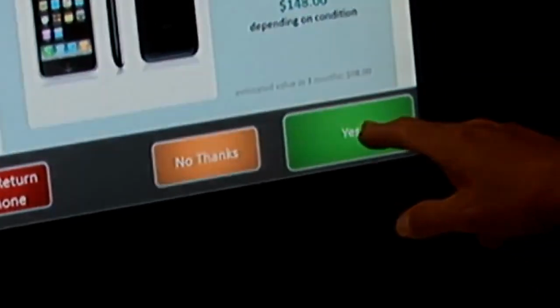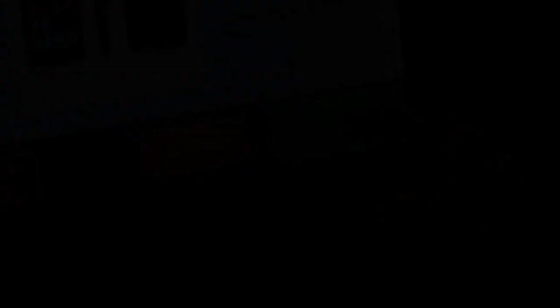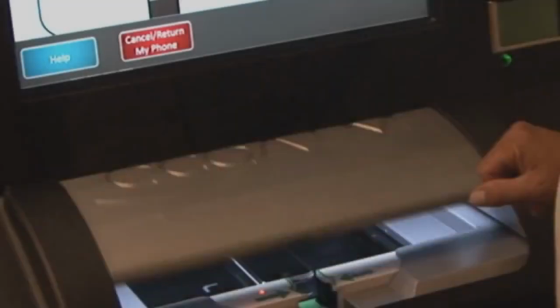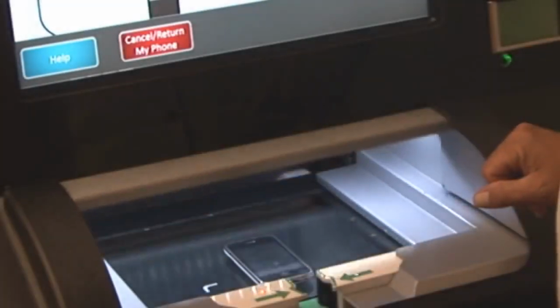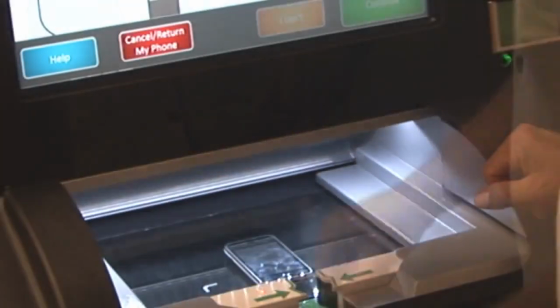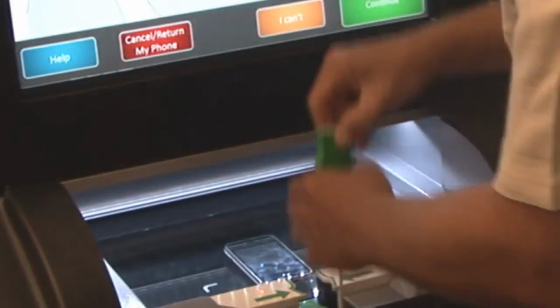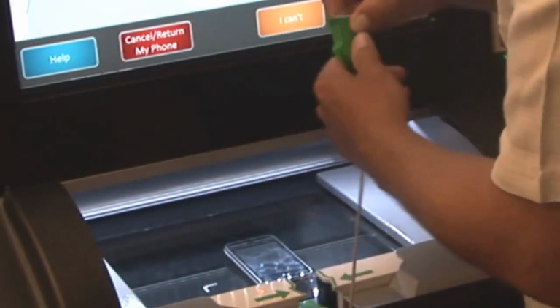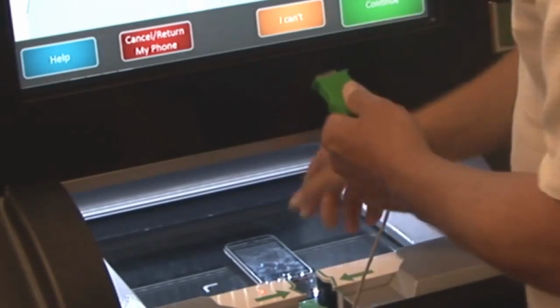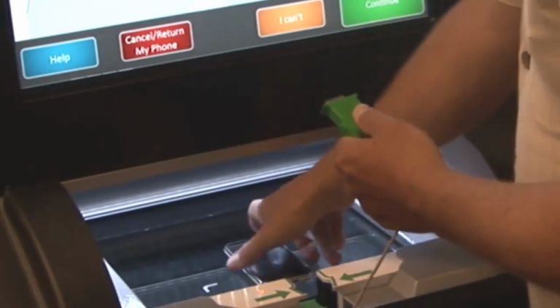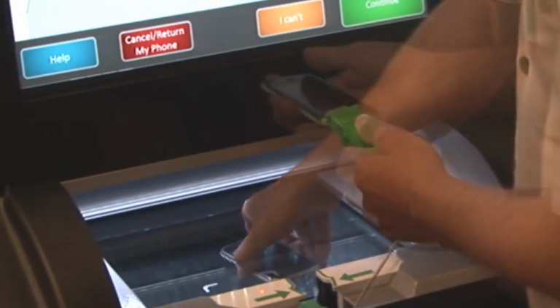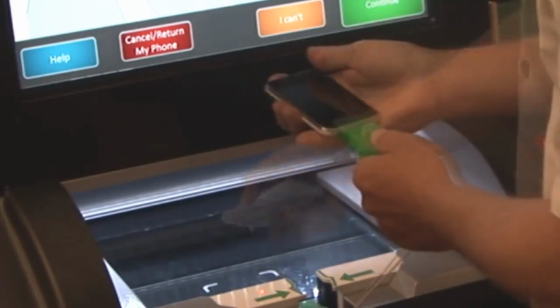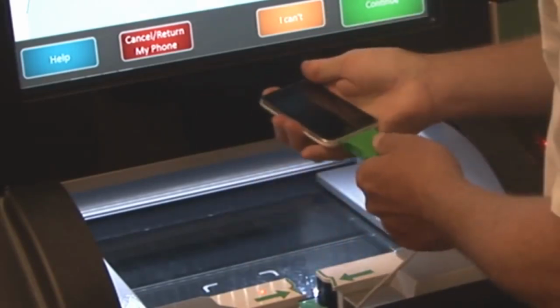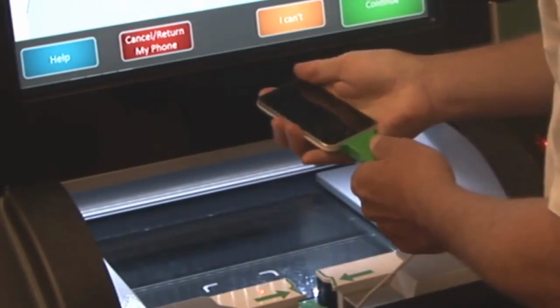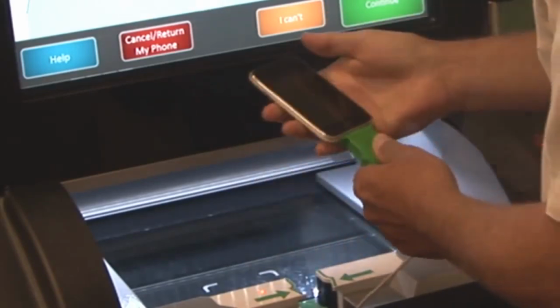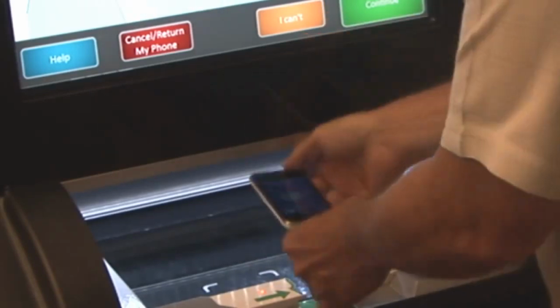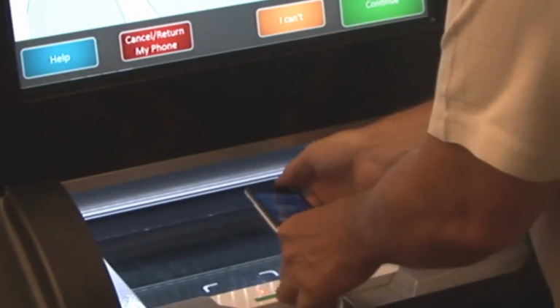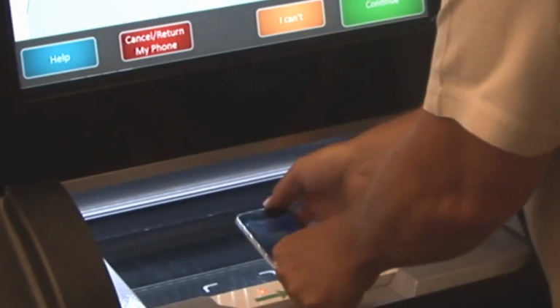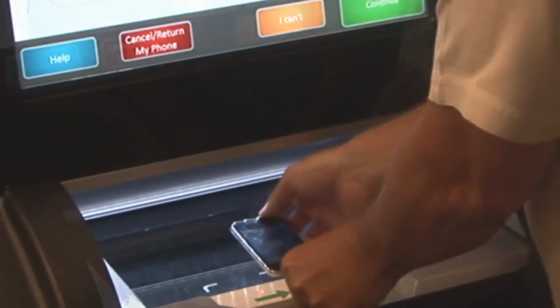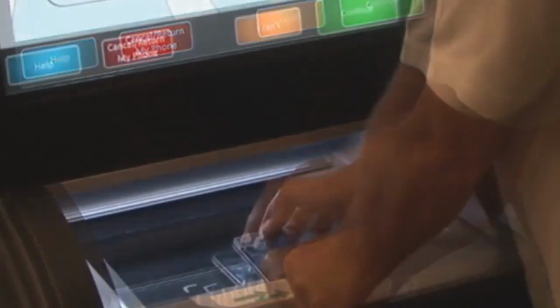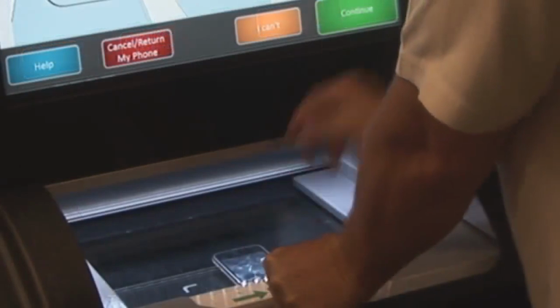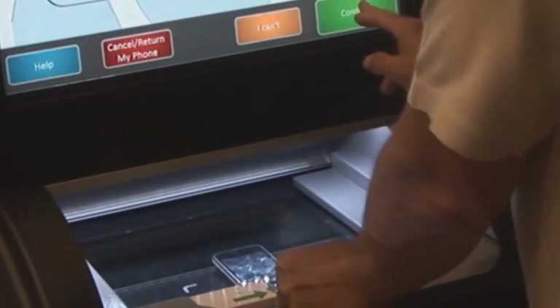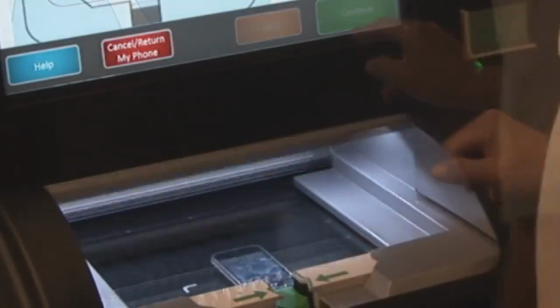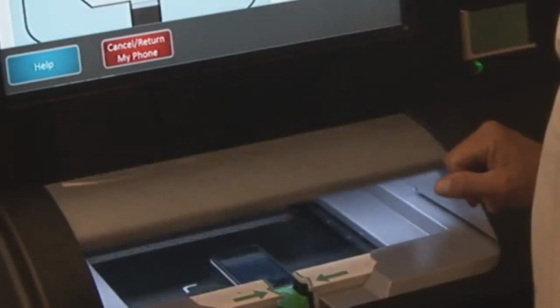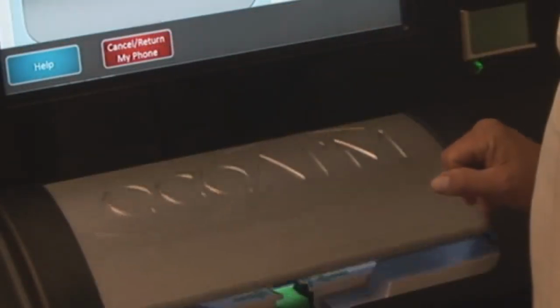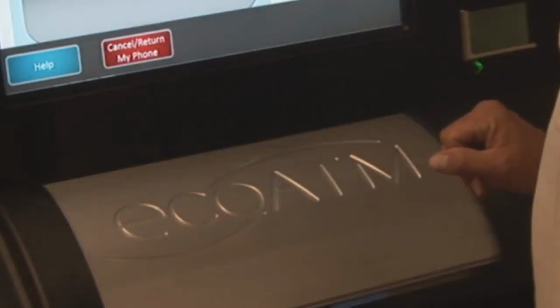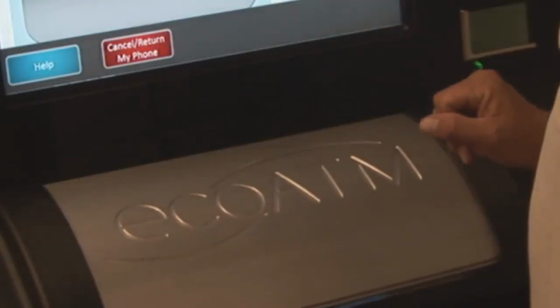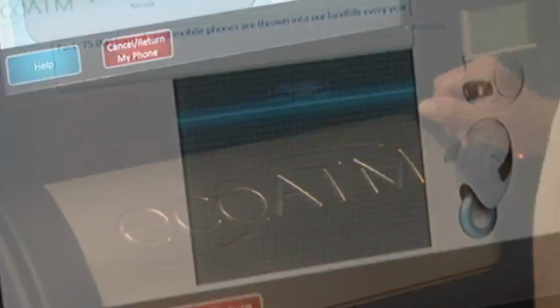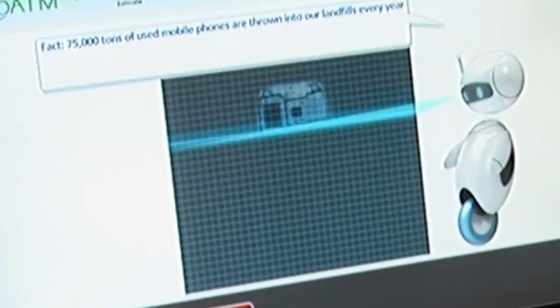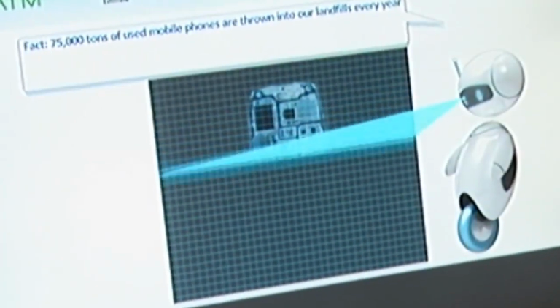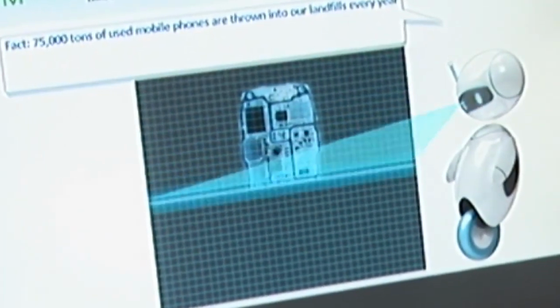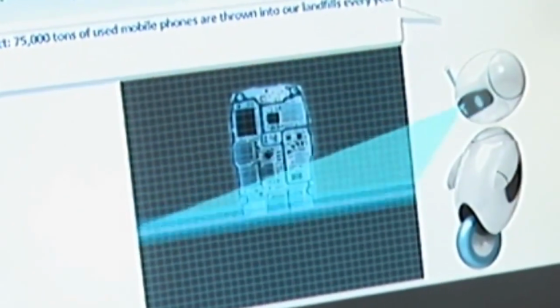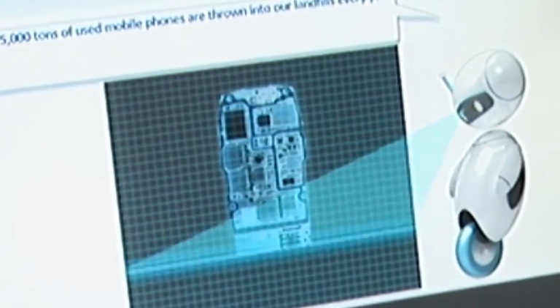Now it's time to connect your device to a power cable presented by the EcoATM. Now fit it back into the inspection station where a full, final evaluation is performed — and this takes less than a minute!